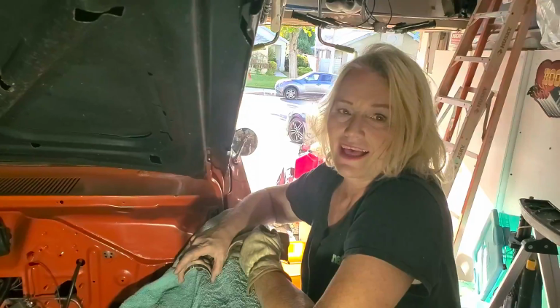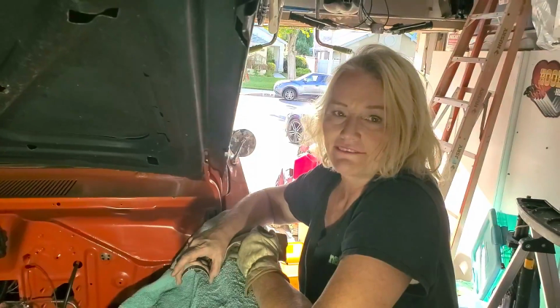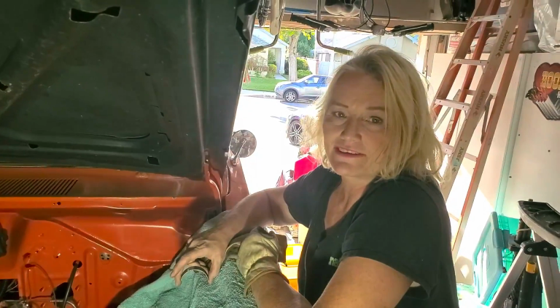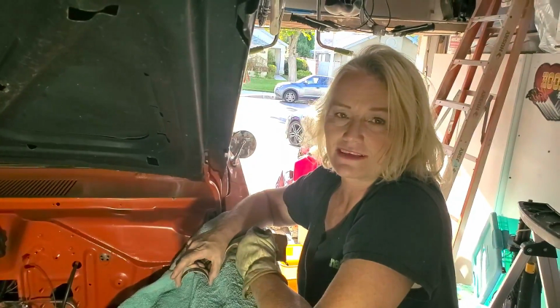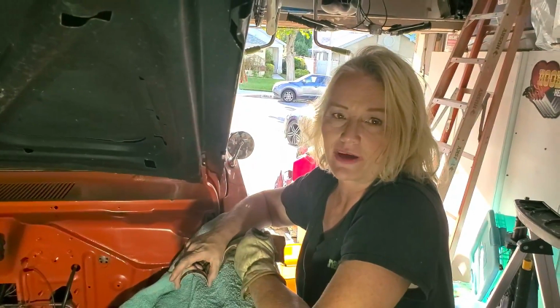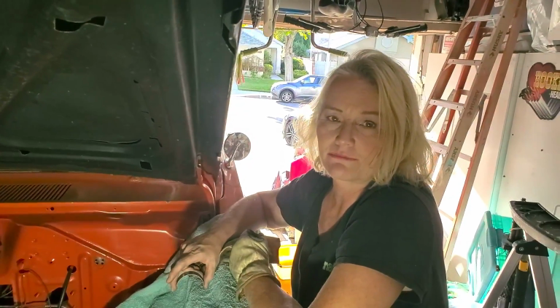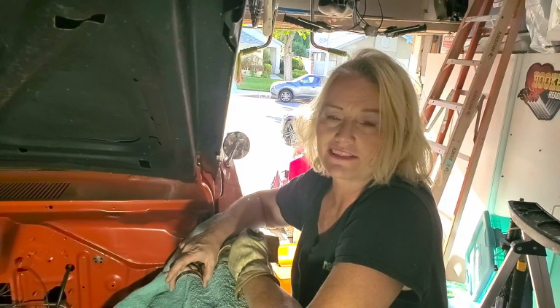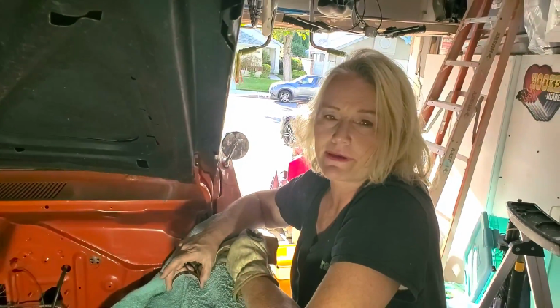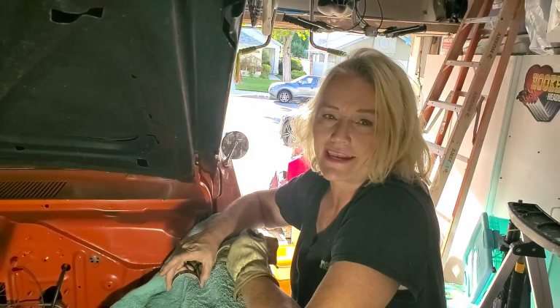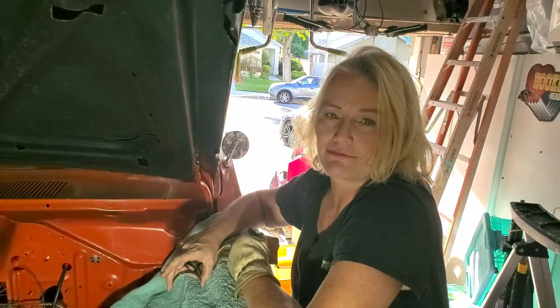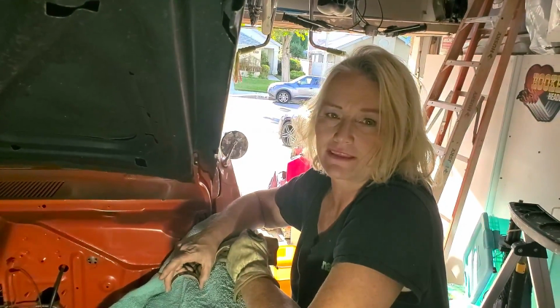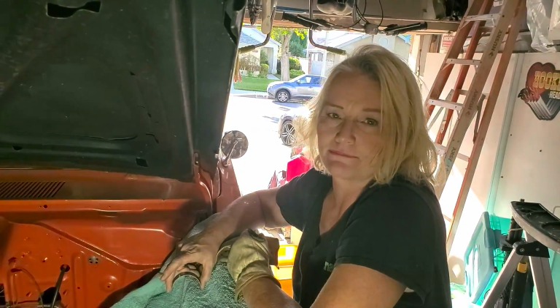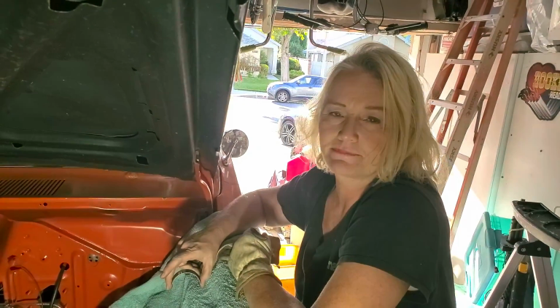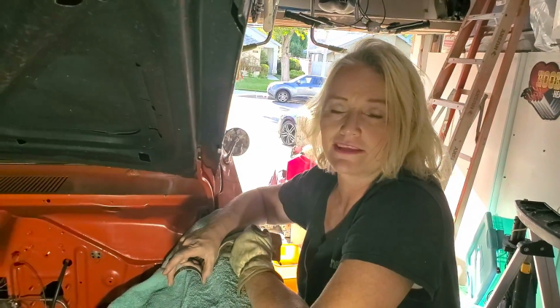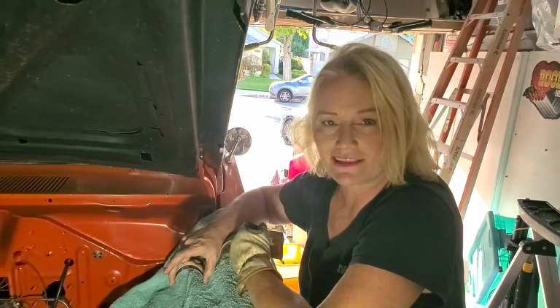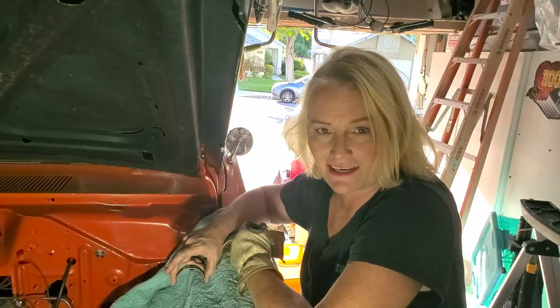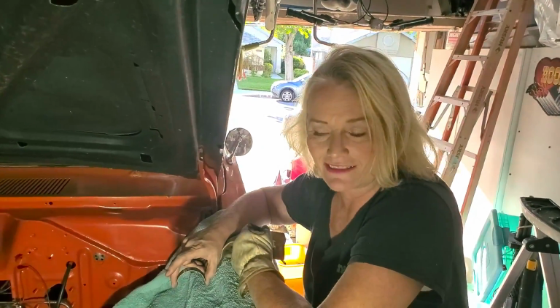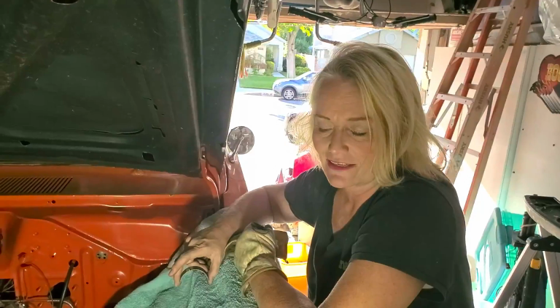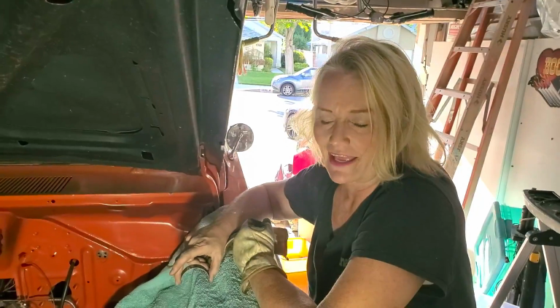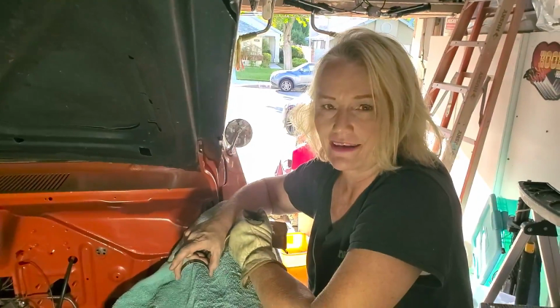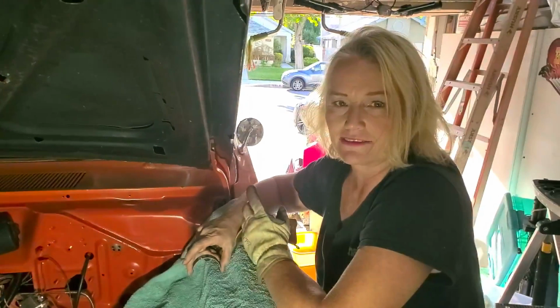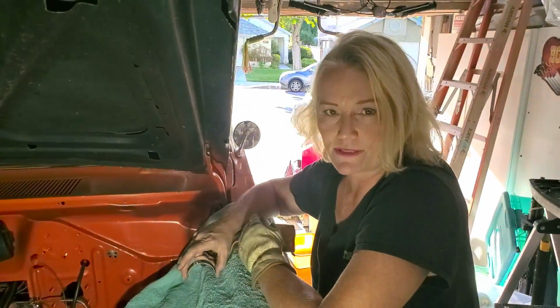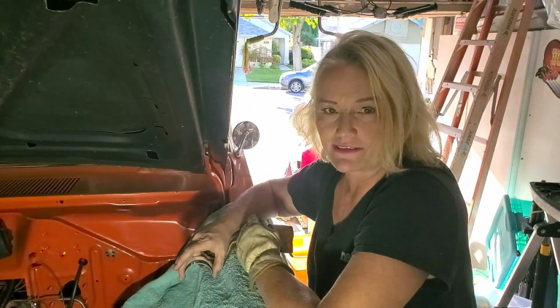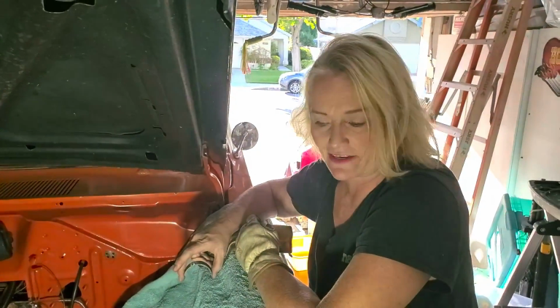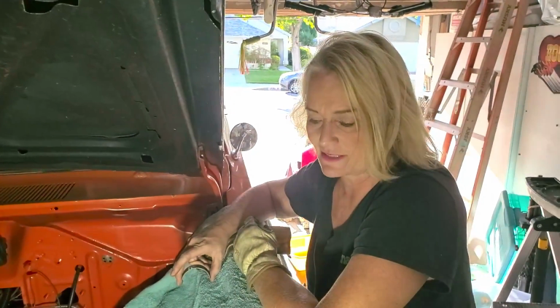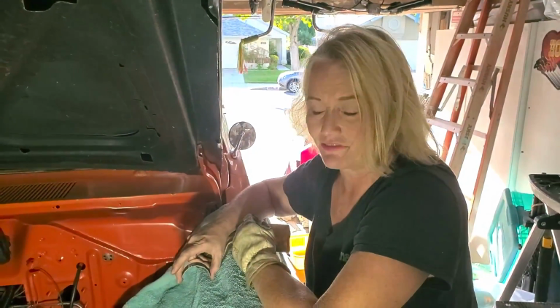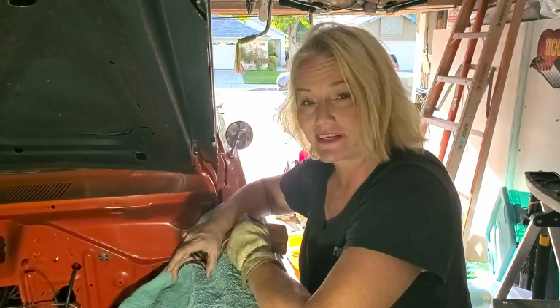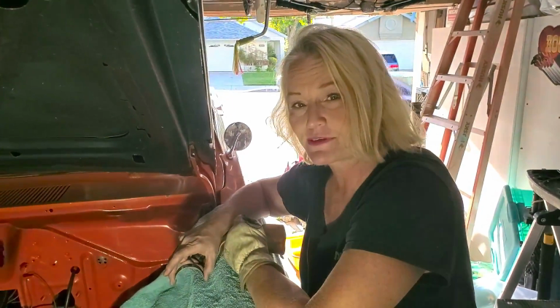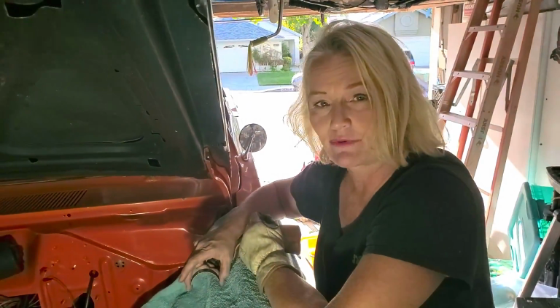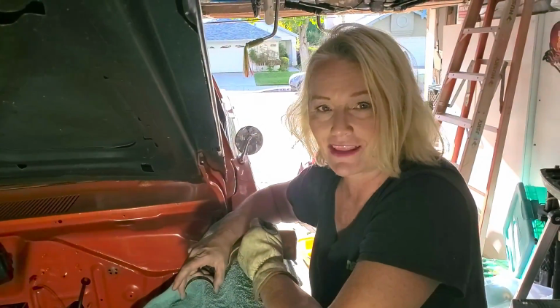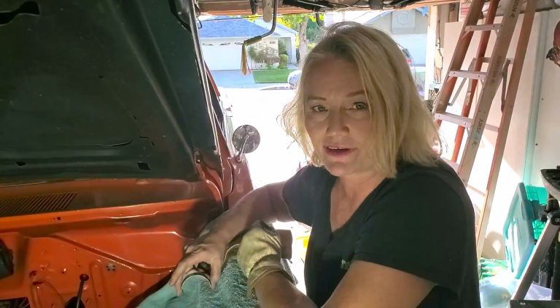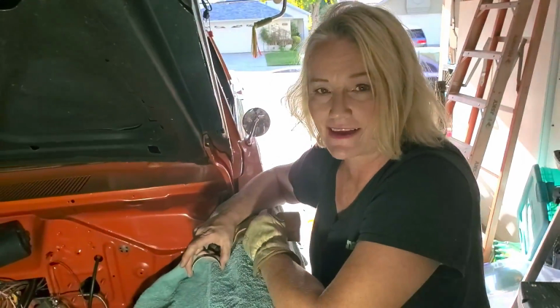Hi folks! You're watching Blonde Chick Mechanic on the Dolly Dart and James Ross video. If you want to subscribe, we have lots of great stuff.